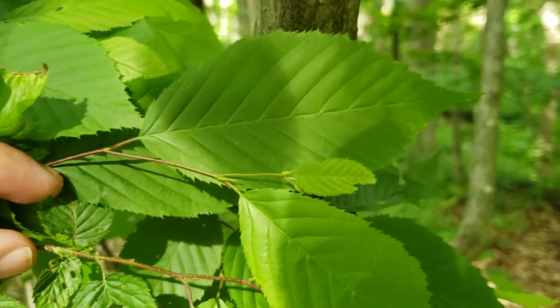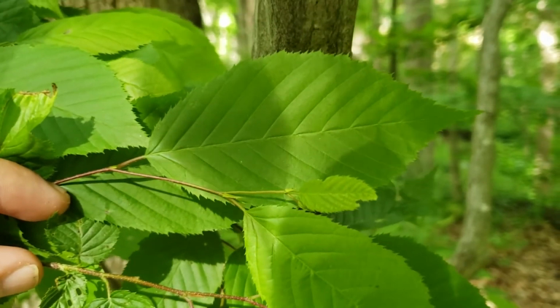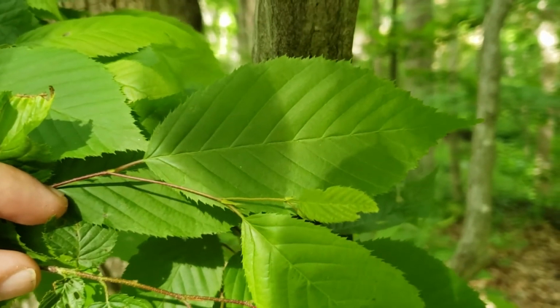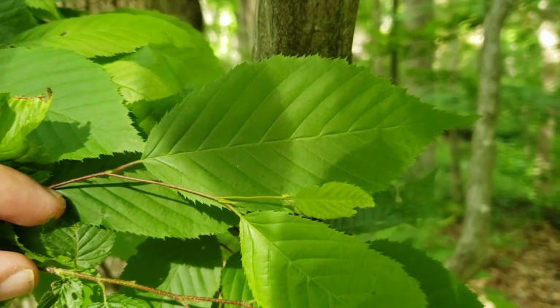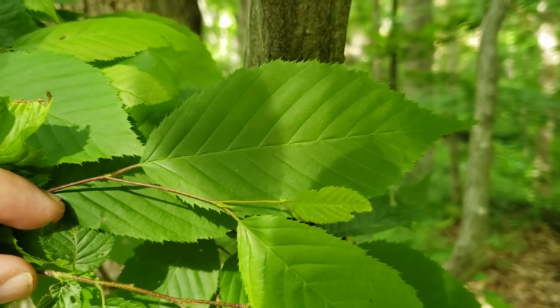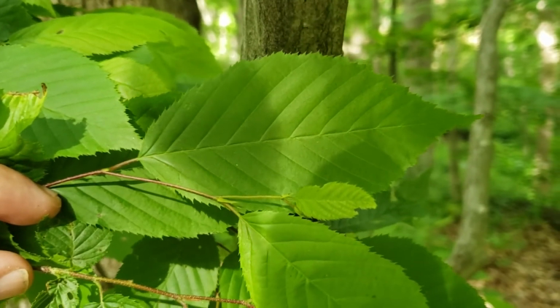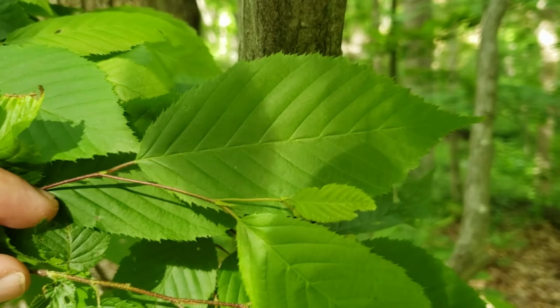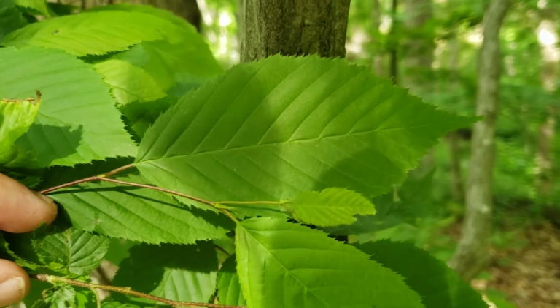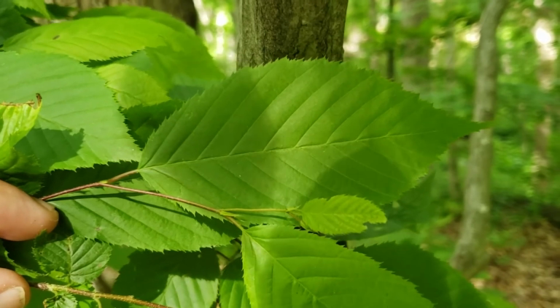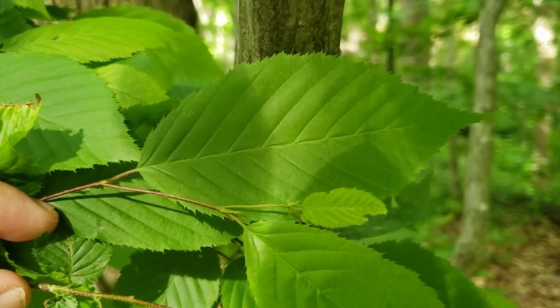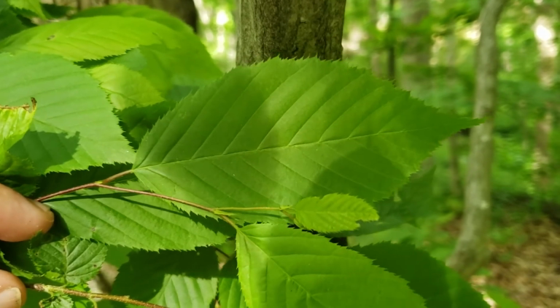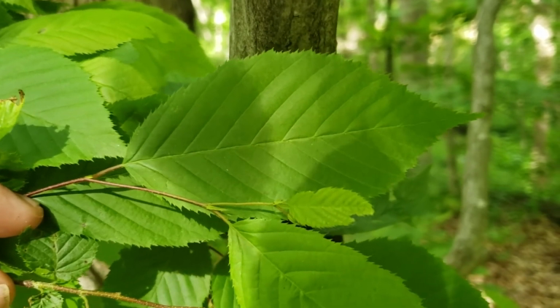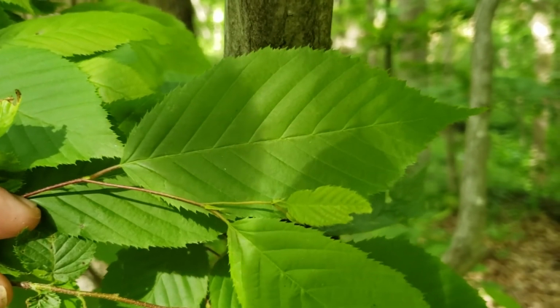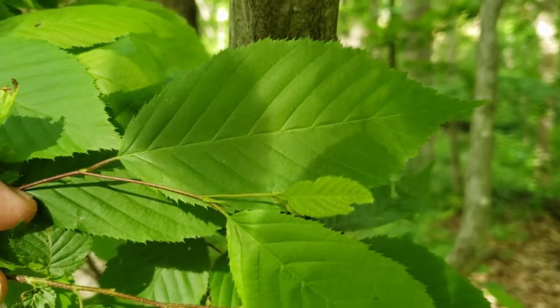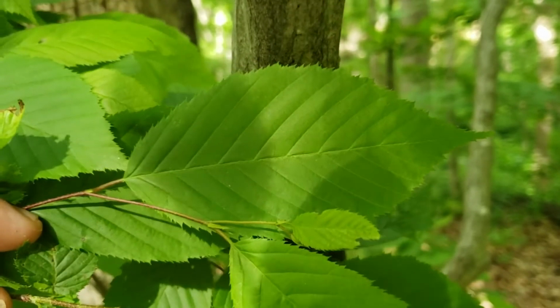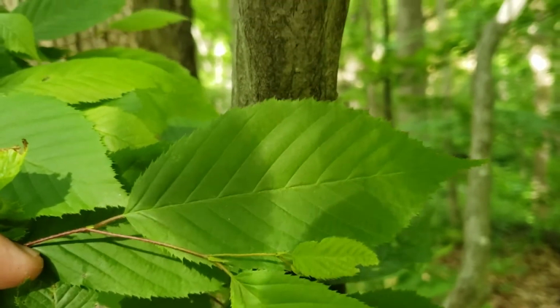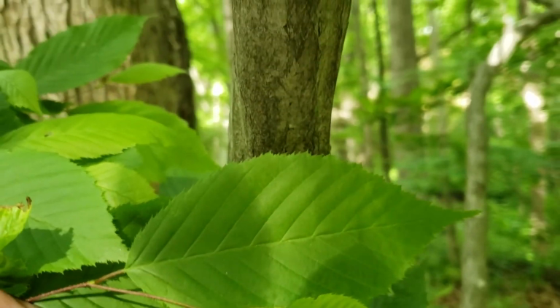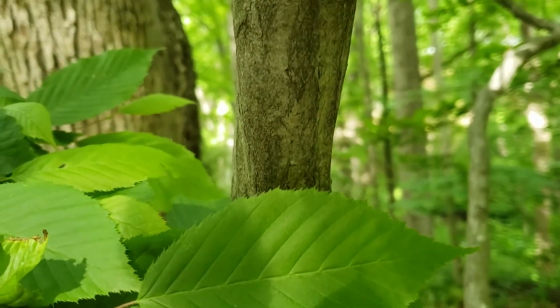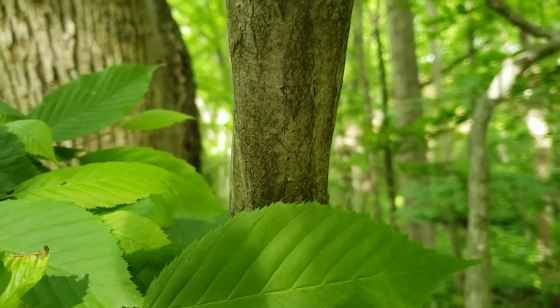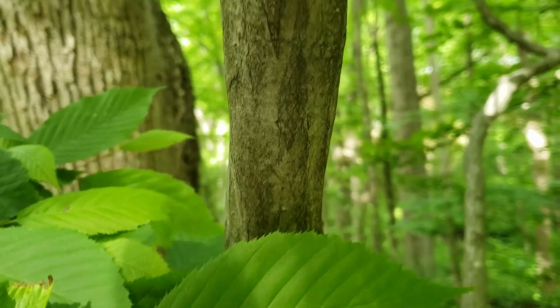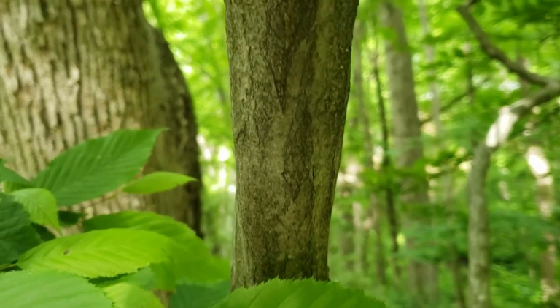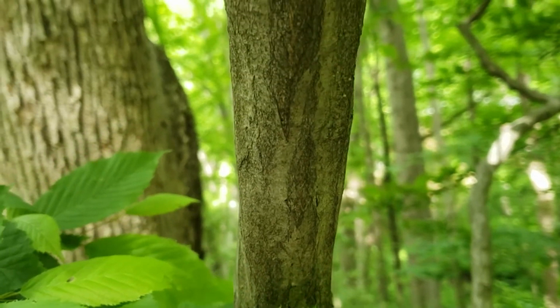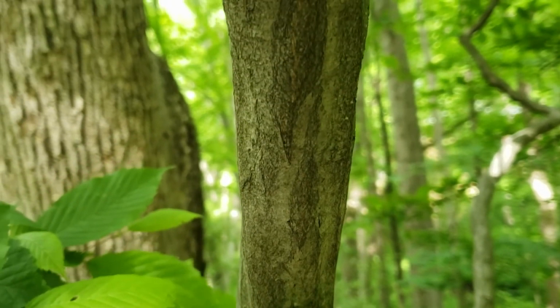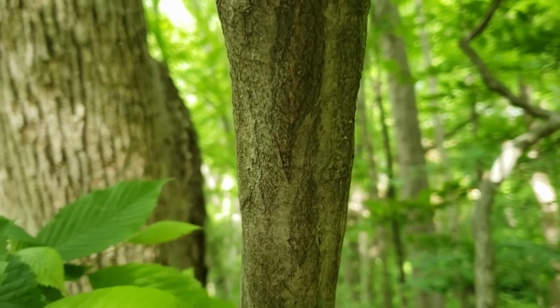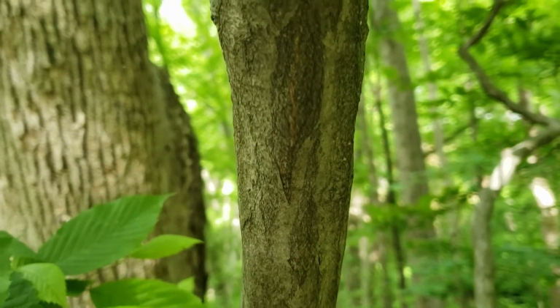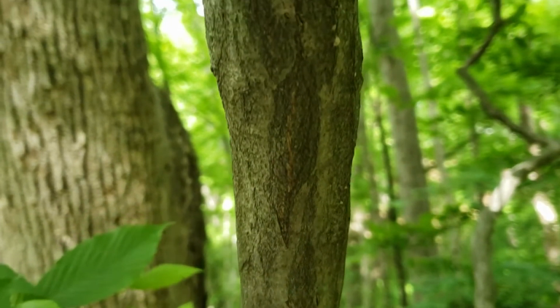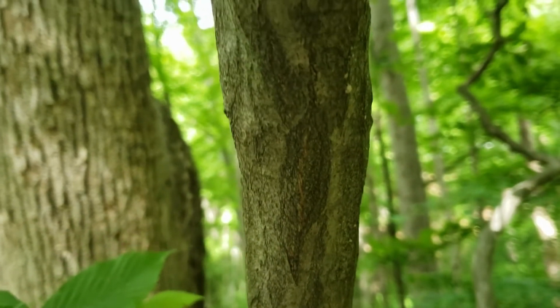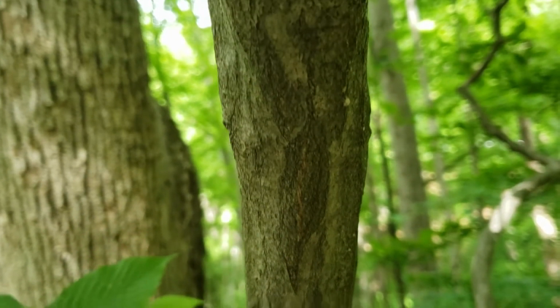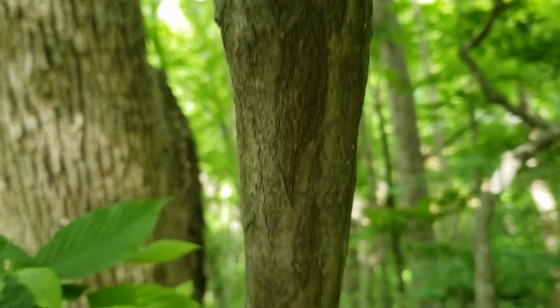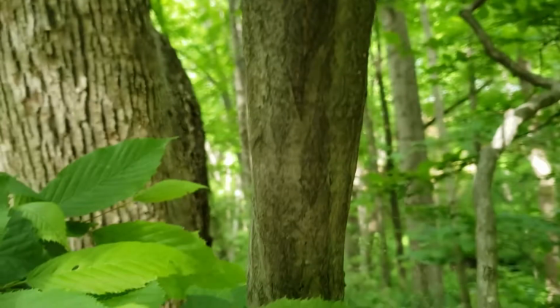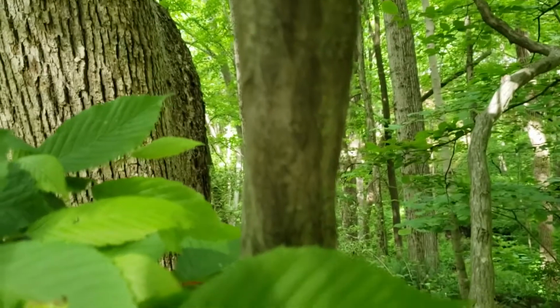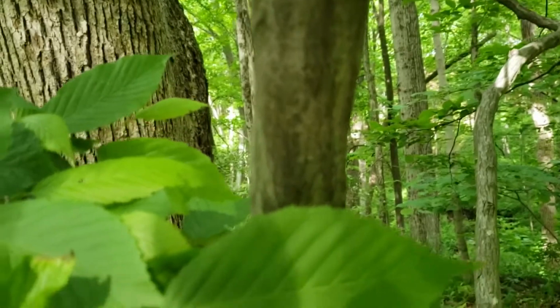American hornbeam has a variety of other common names, sometimes called musclewood or blue beech or water beech, and that's because of this smooth gray bark that almost has what looks like sinews and muscles with the gray striations on the sides of the bark.